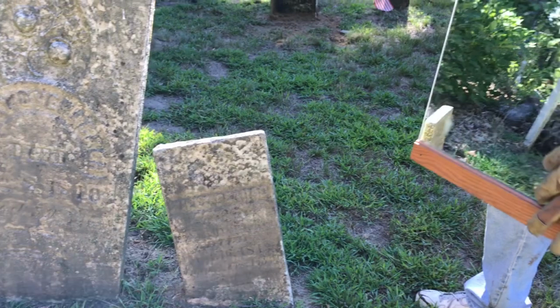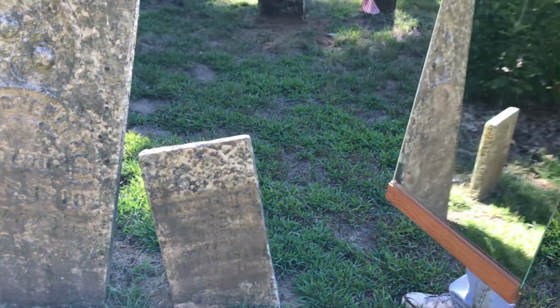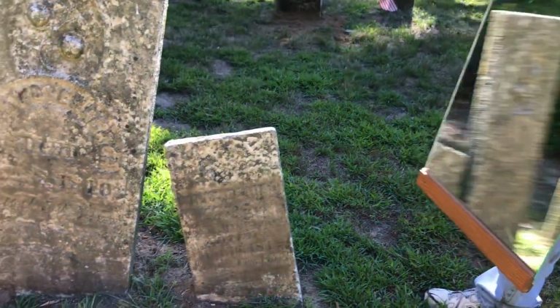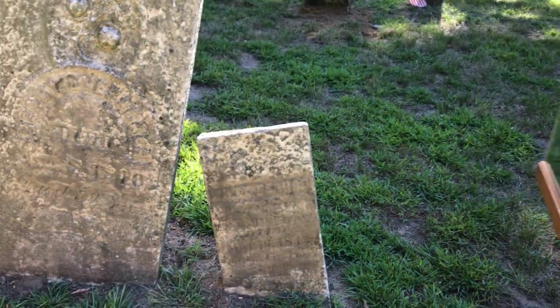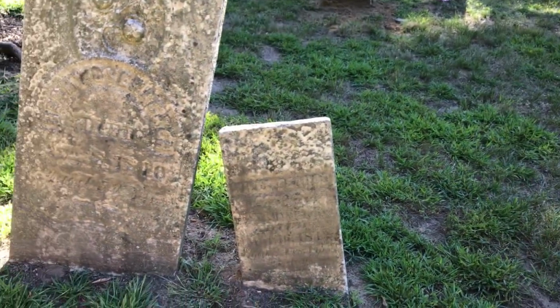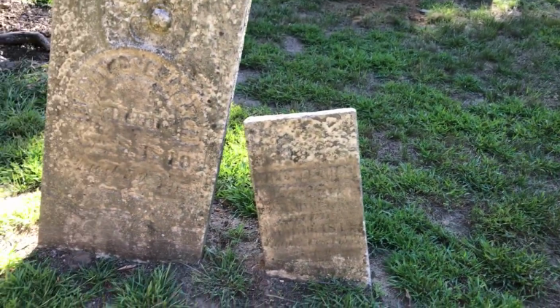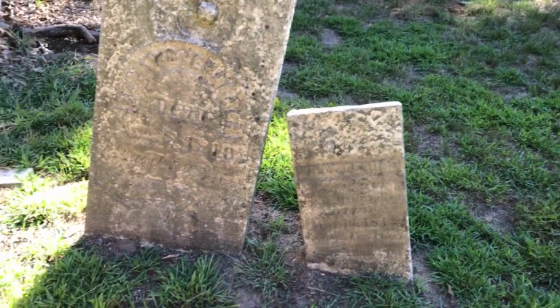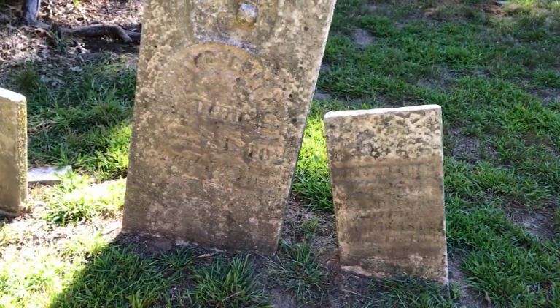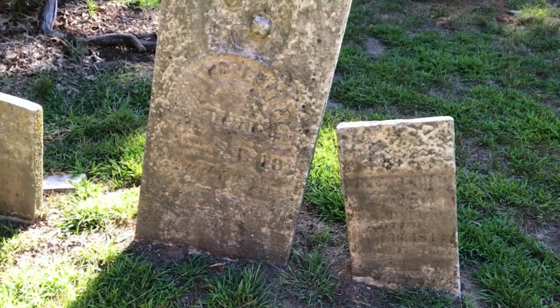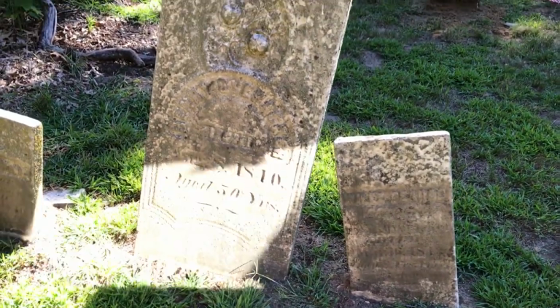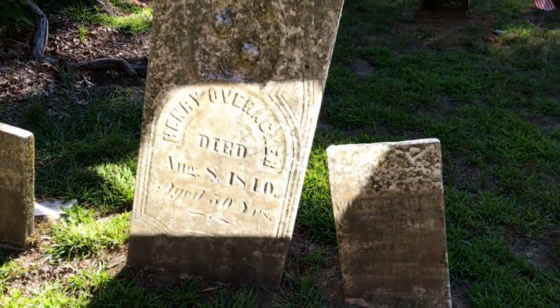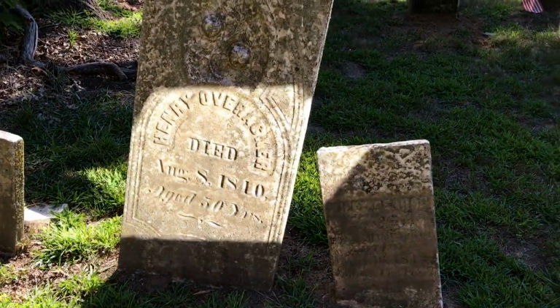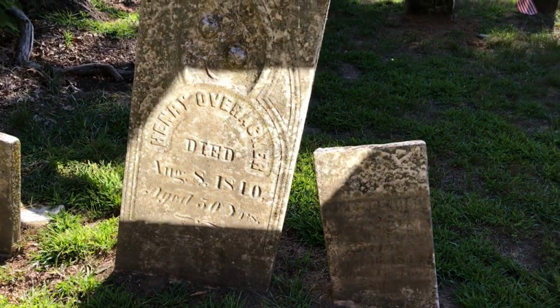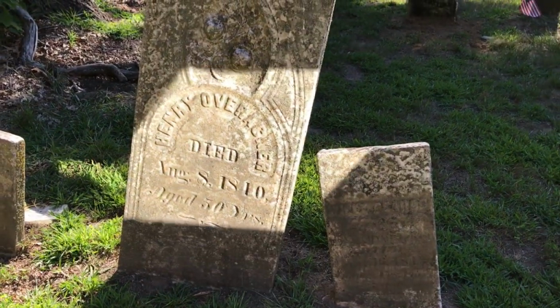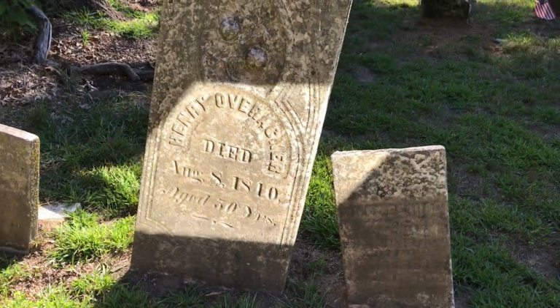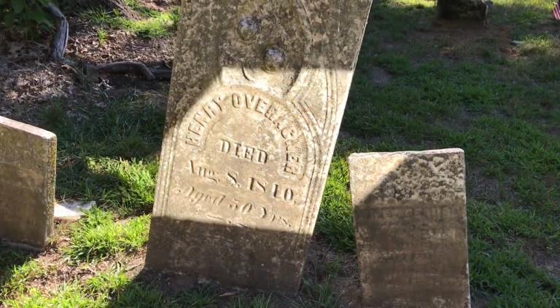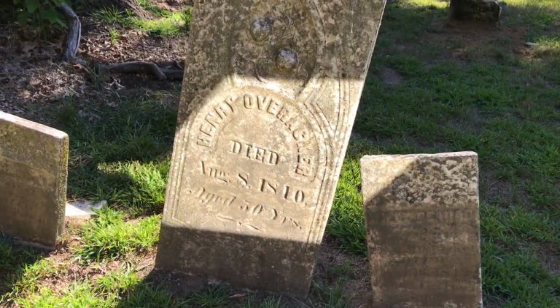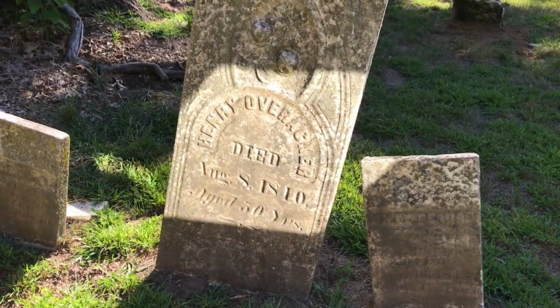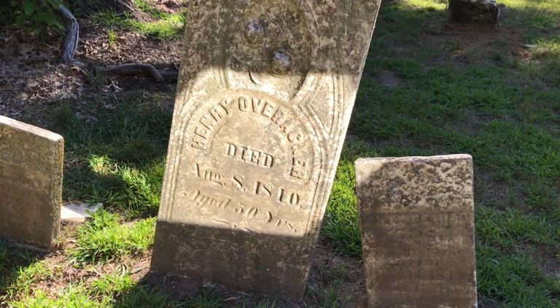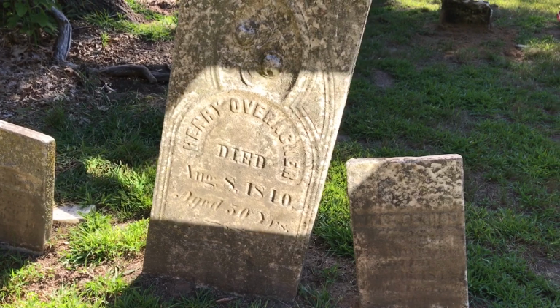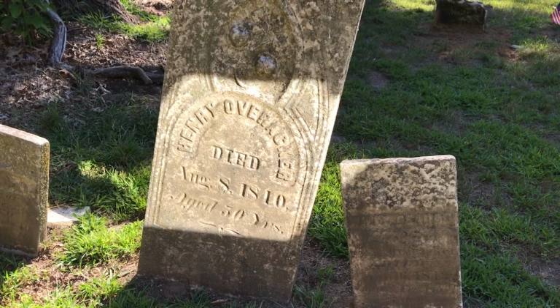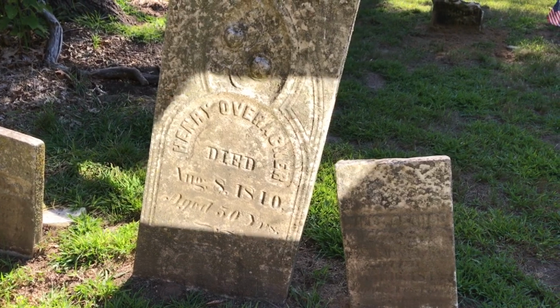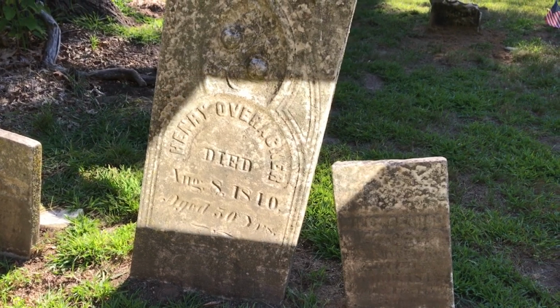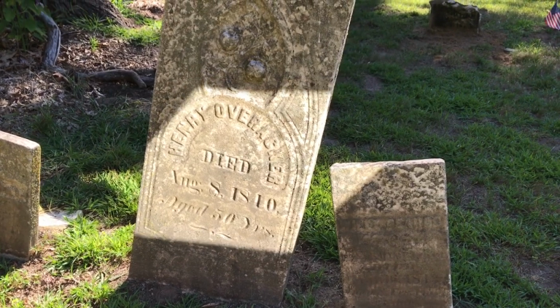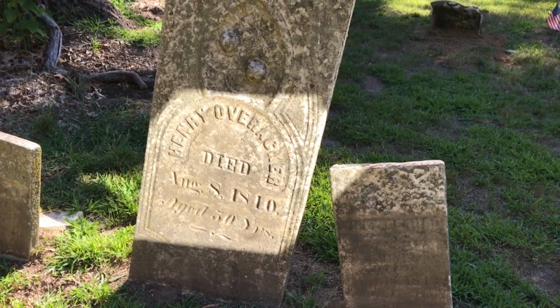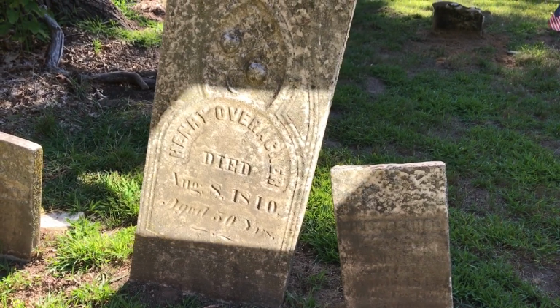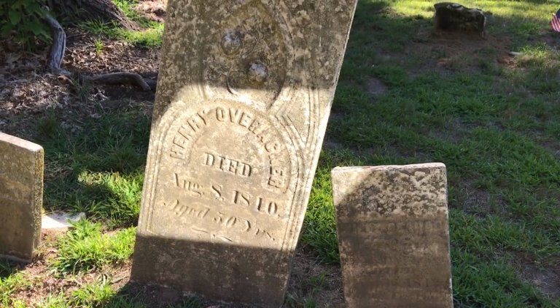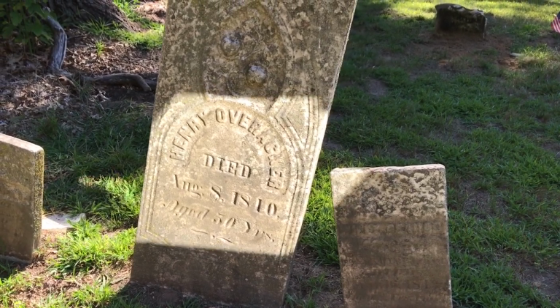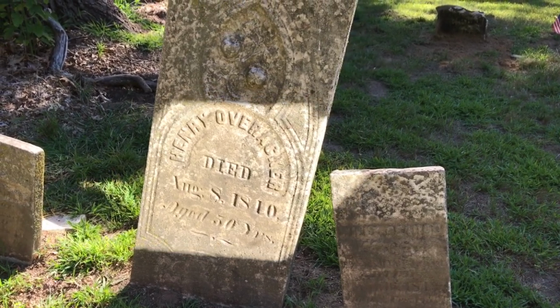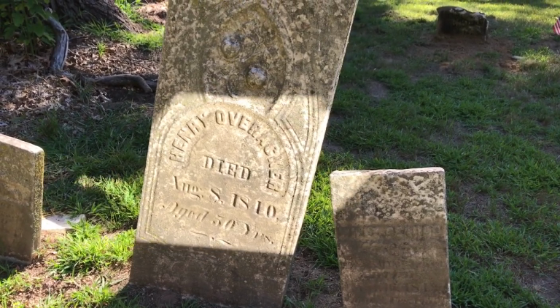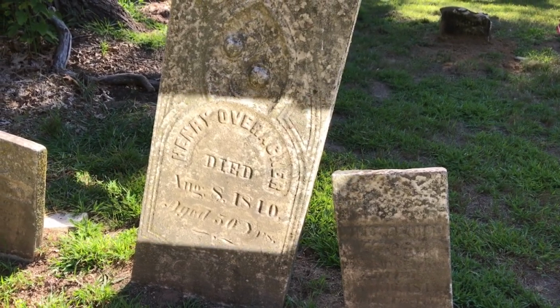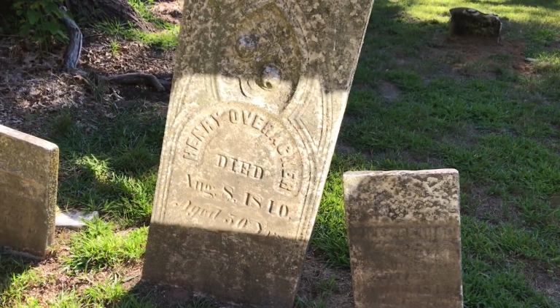This one's about two feet or so. That's our trick for hard-to-read cemetery stones when they're all faded.